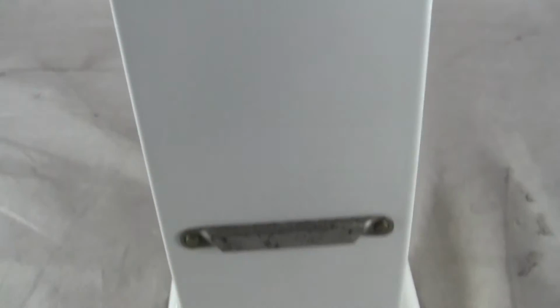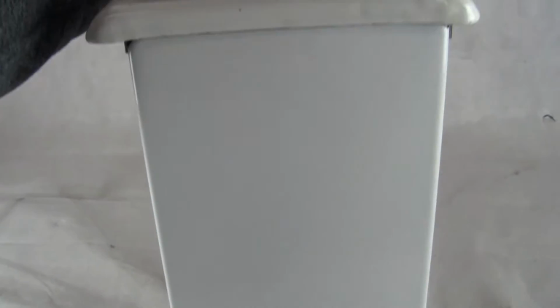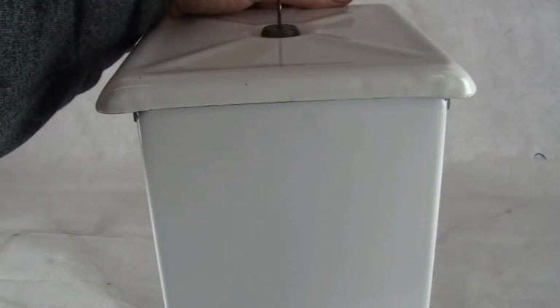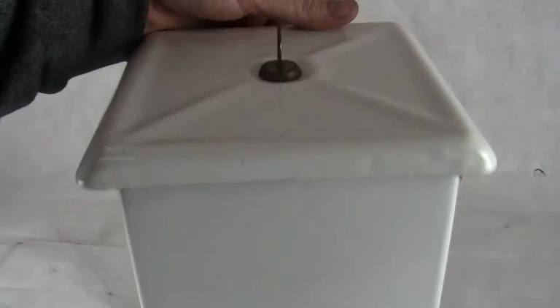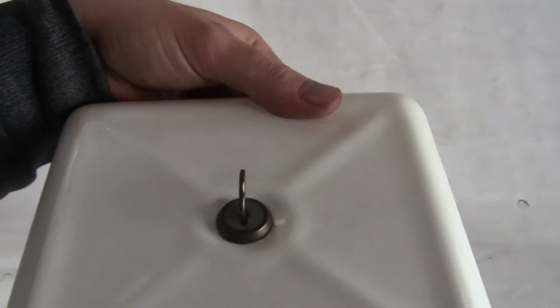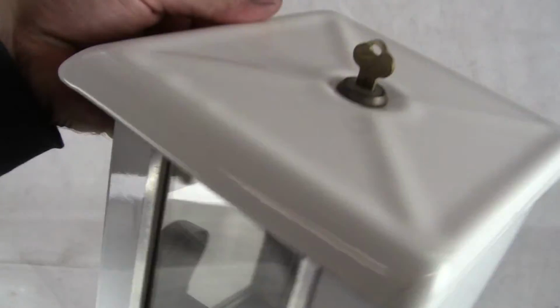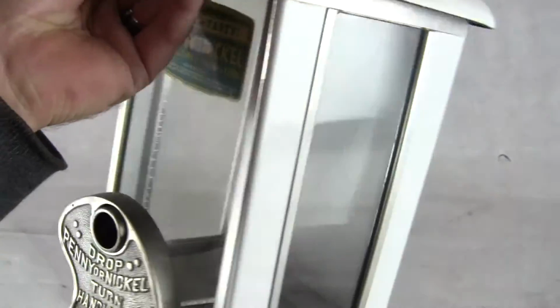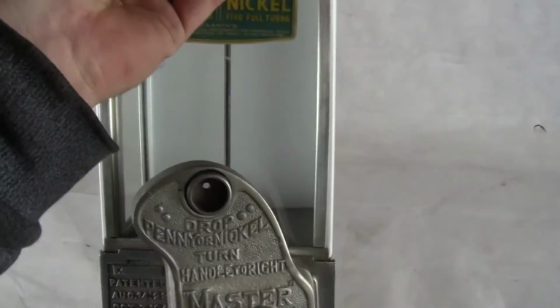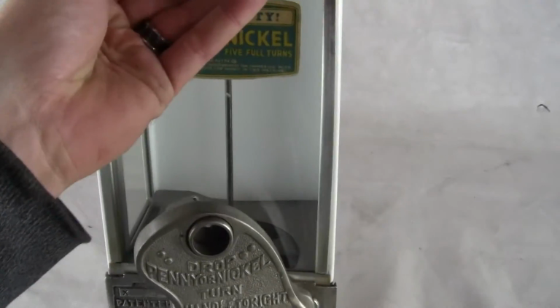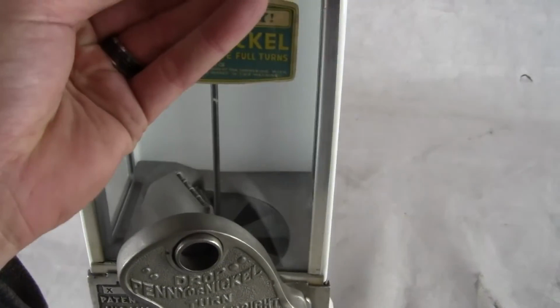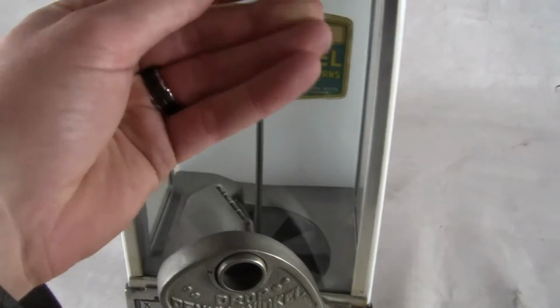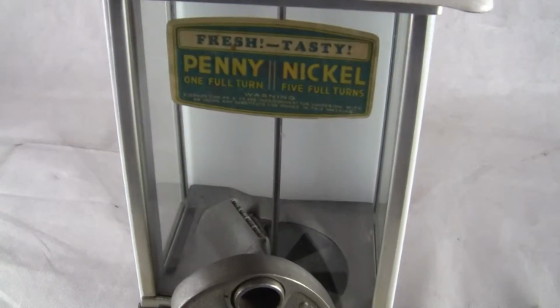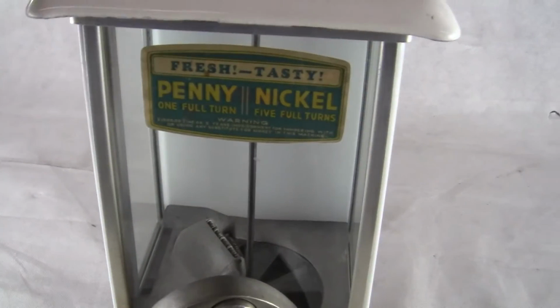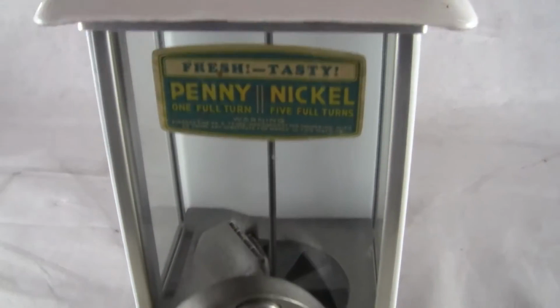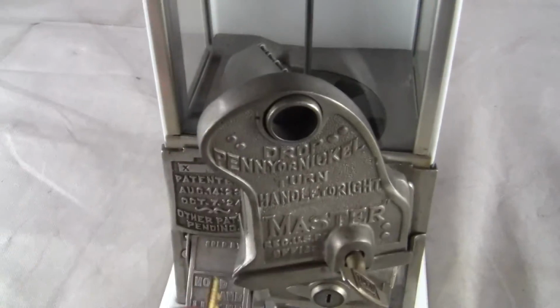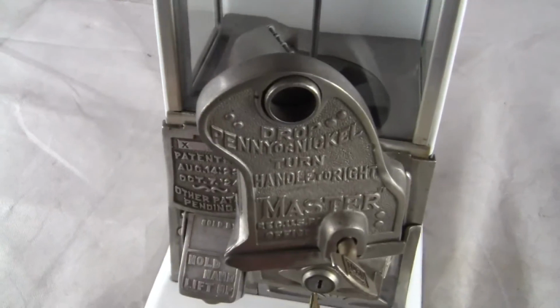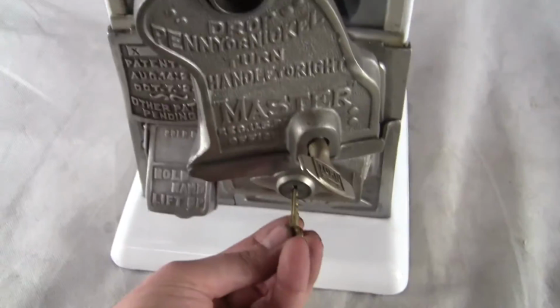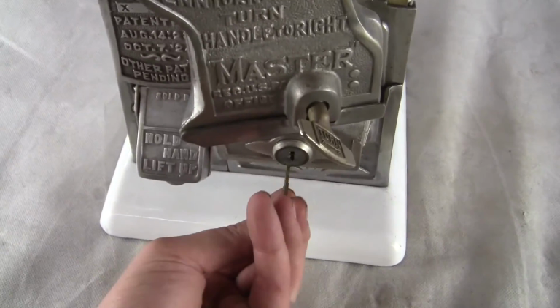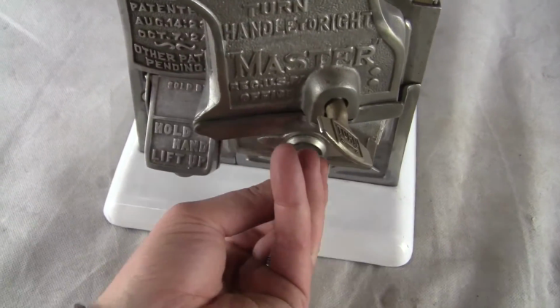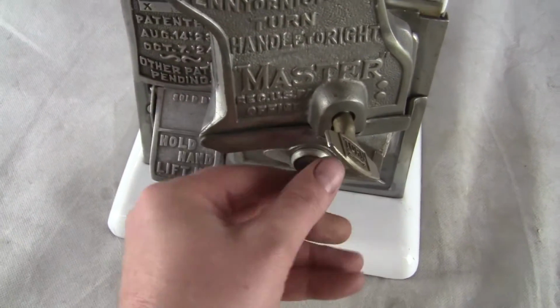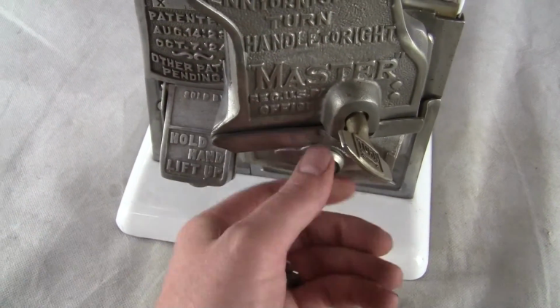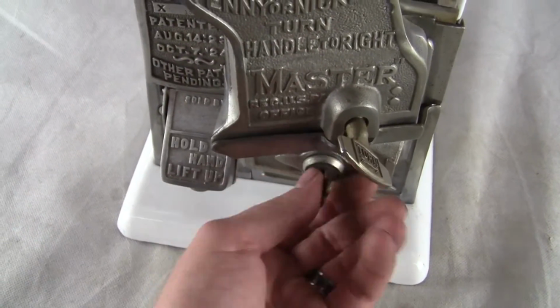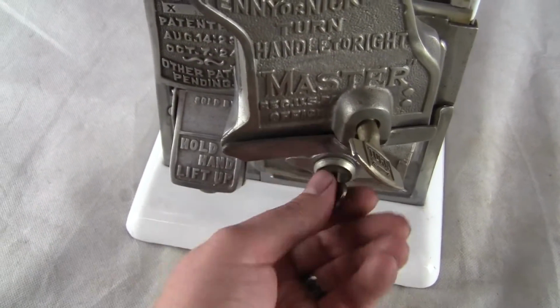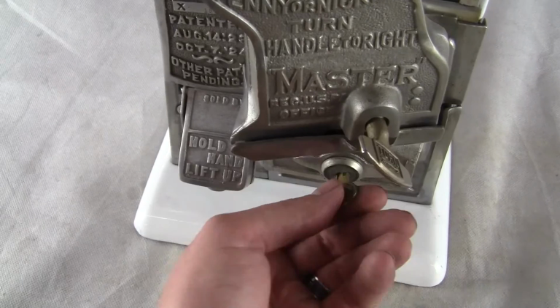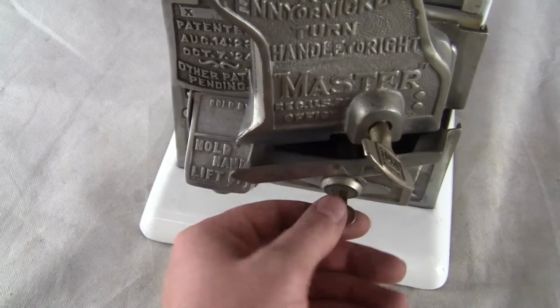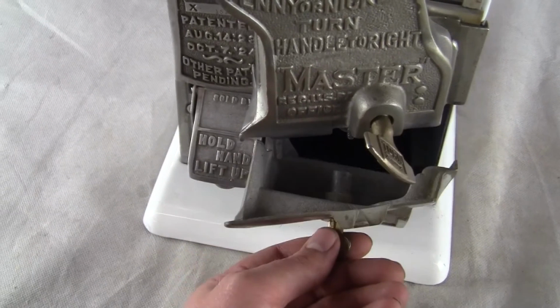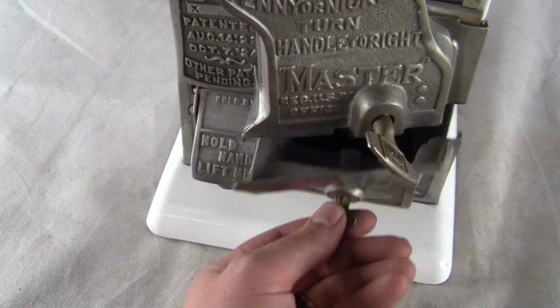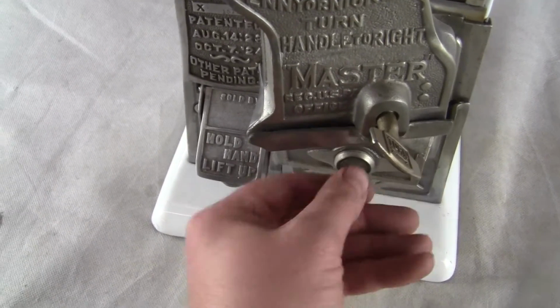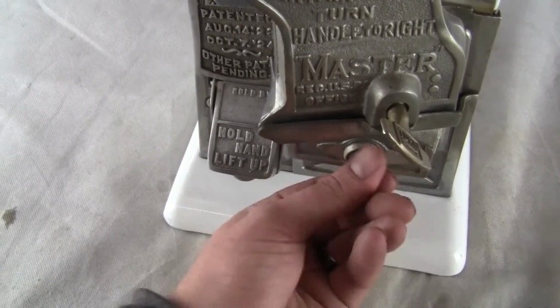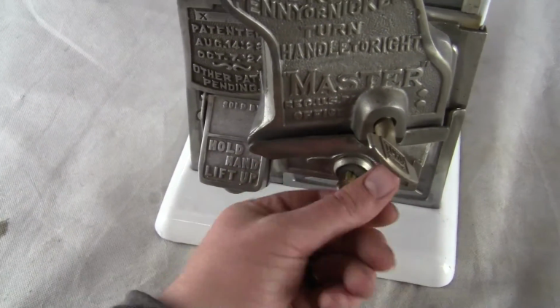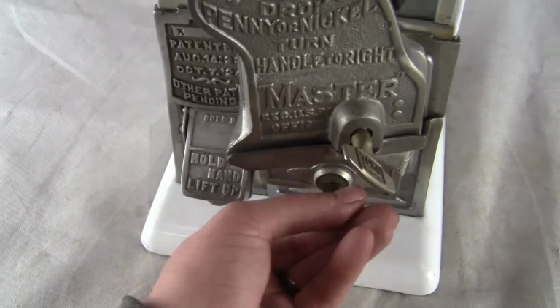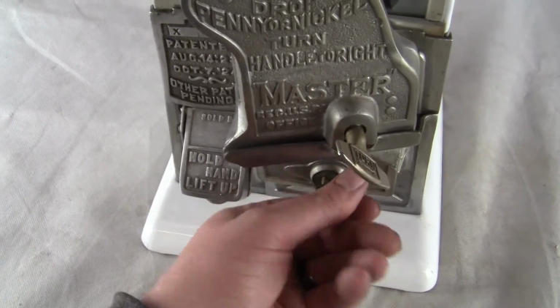Excellent, beautiful condition. These white cabinets don't come up very often. If you have any questions or comments, please give us a call or message us. Please check out our other auctions as we're selling similar items. Thank you very much, and have a great day.